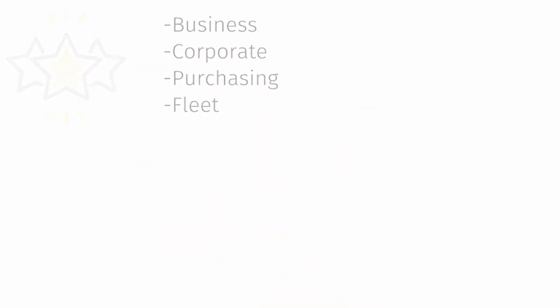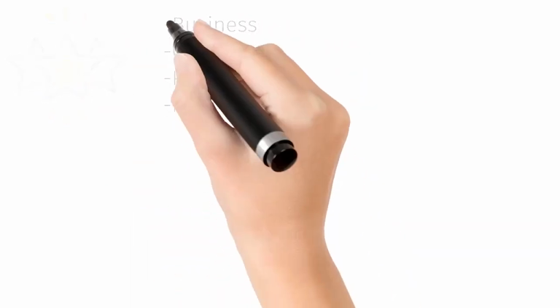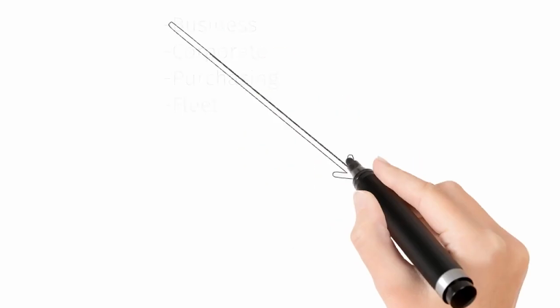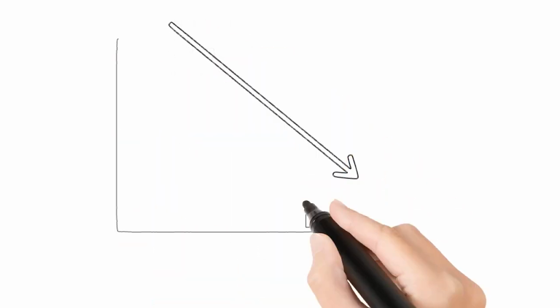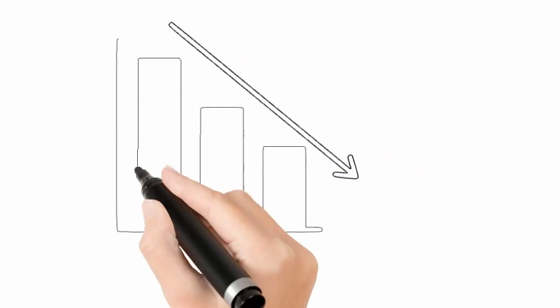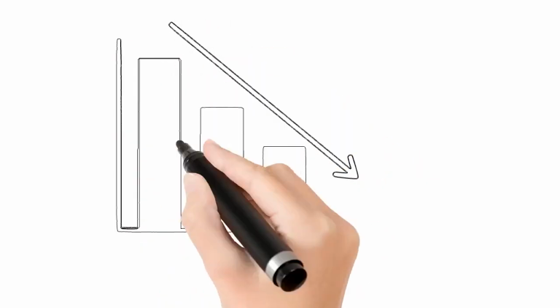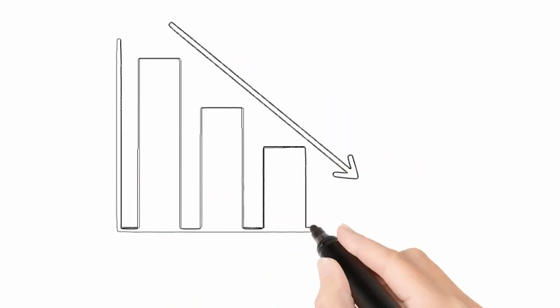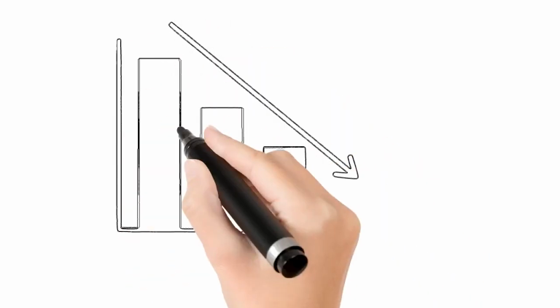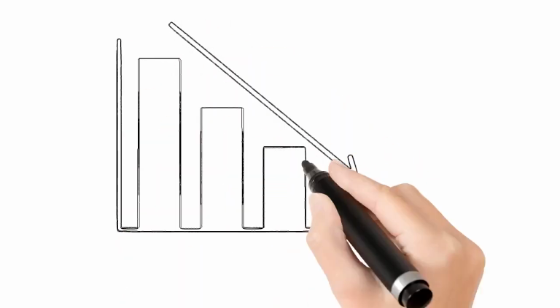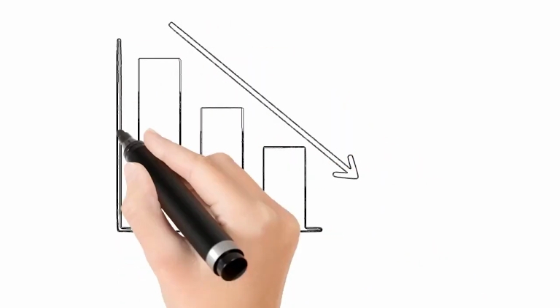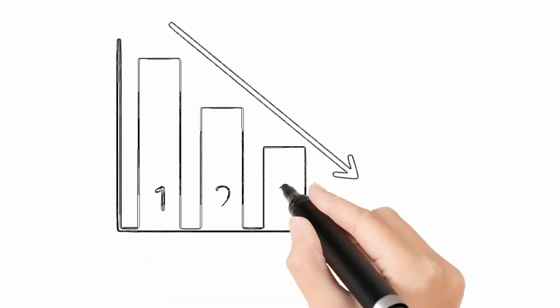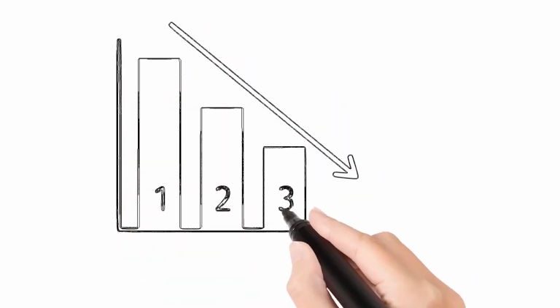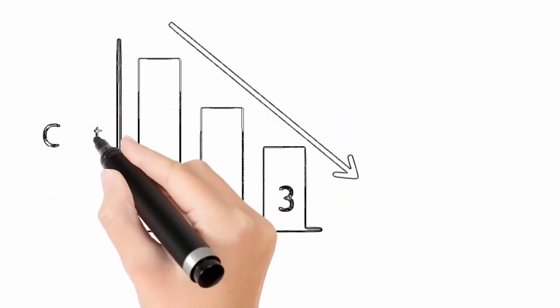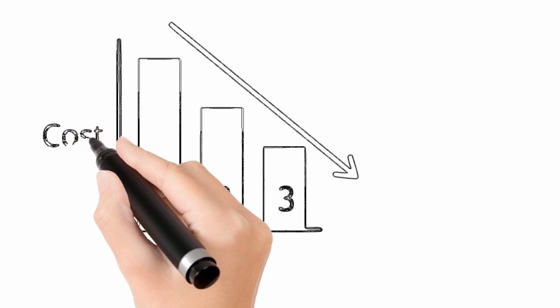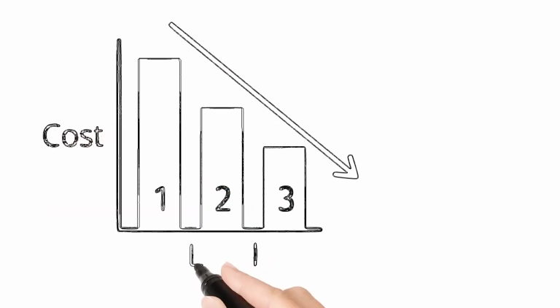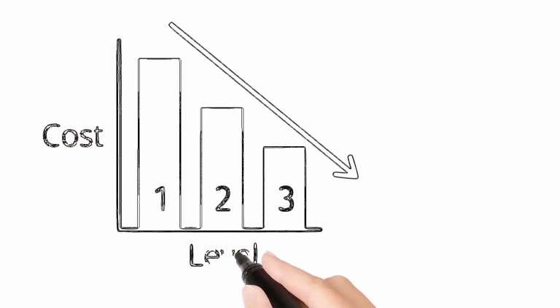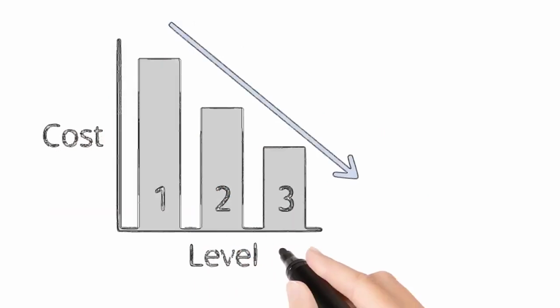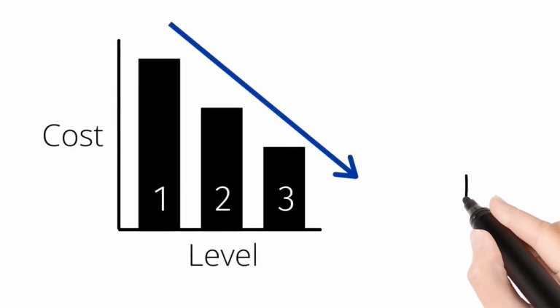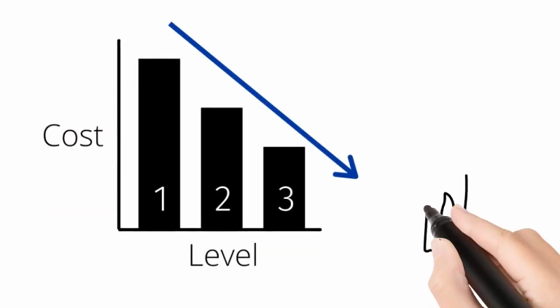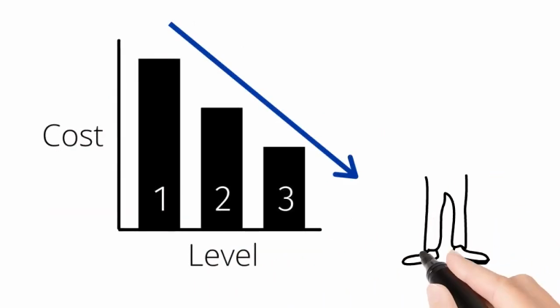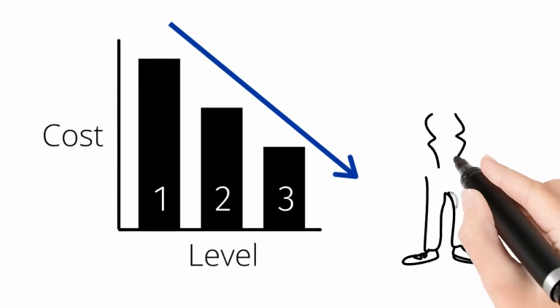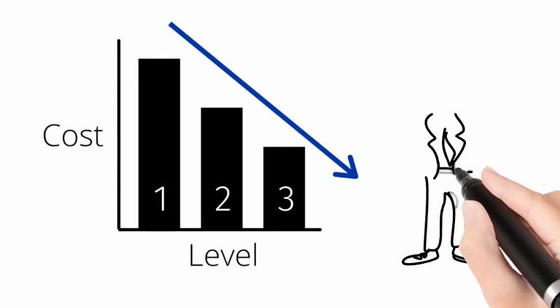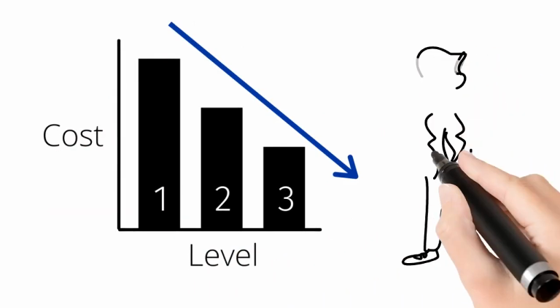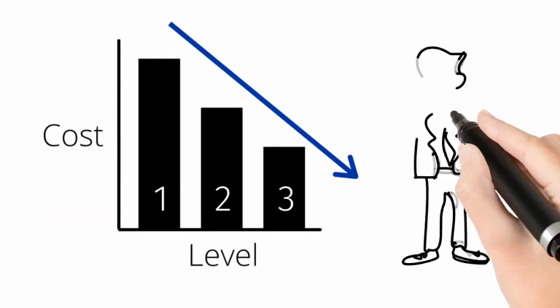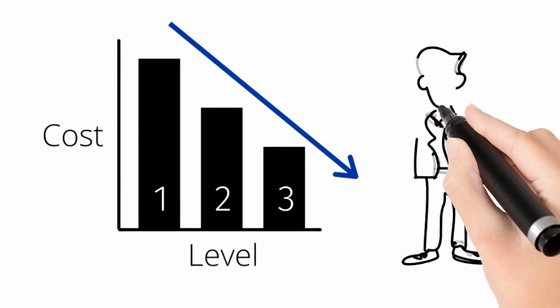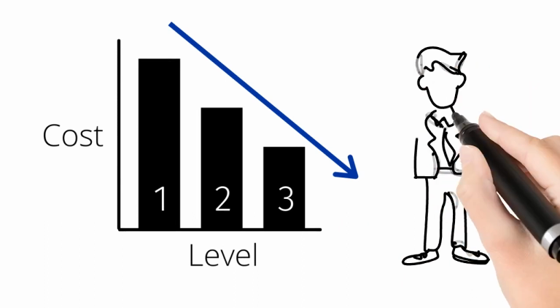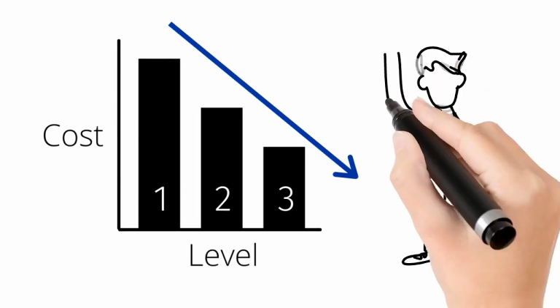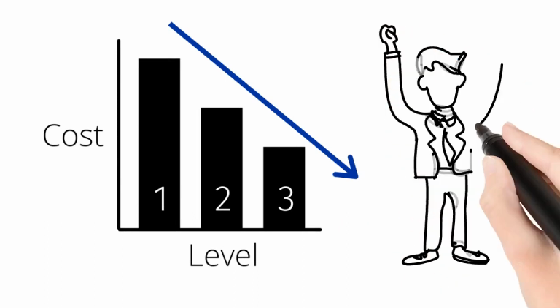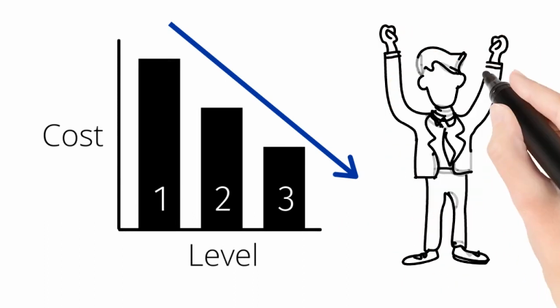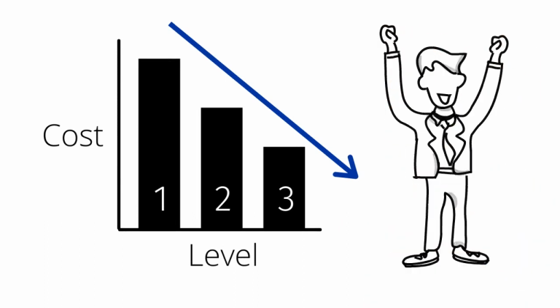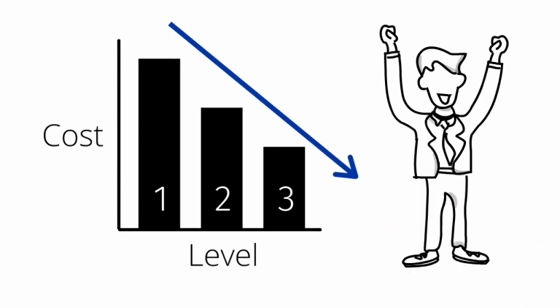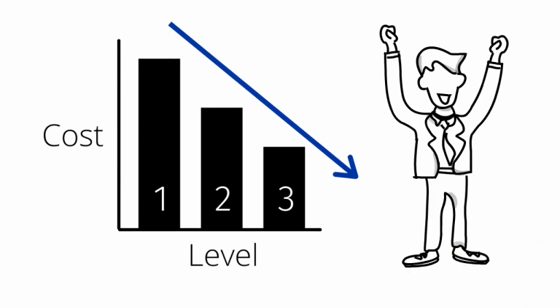Programs are tiered at either level 1, level 2, or level 3, with level 1 having the highest cost and level 3 having the lowest cost. The higher the level the transaction qualifies, the lower your cost.